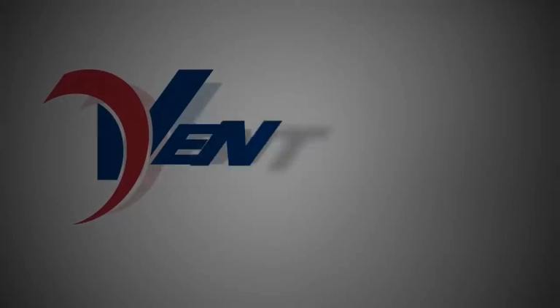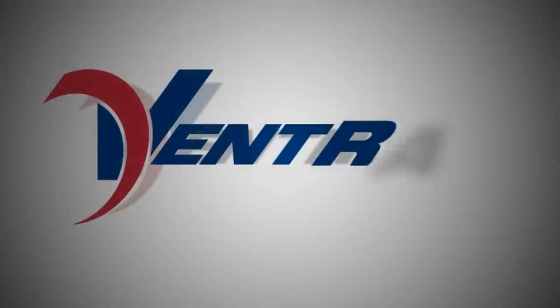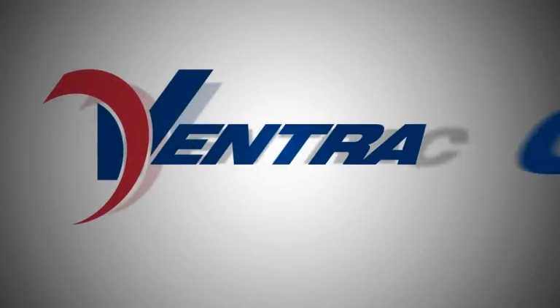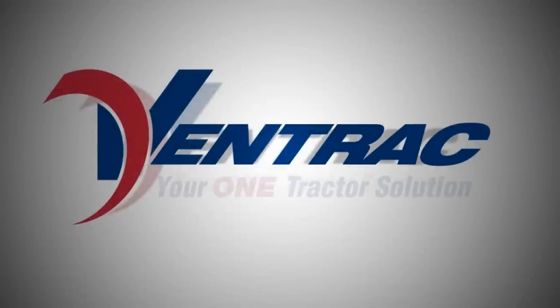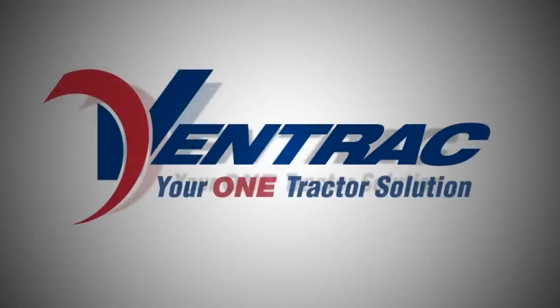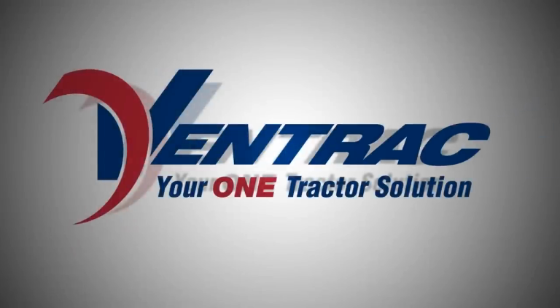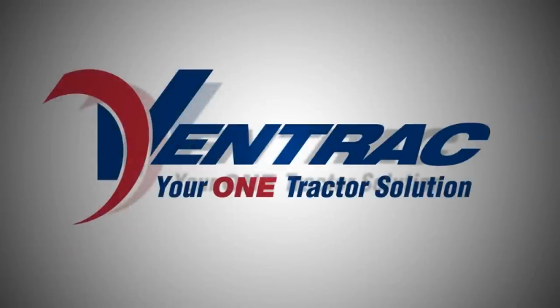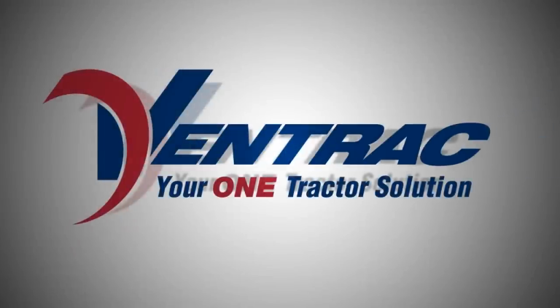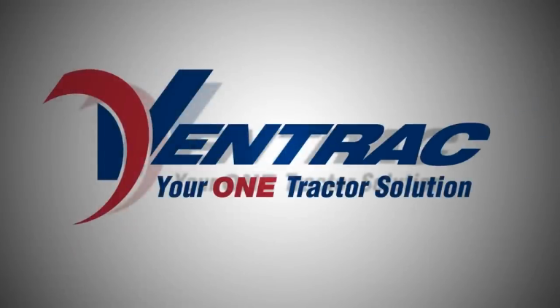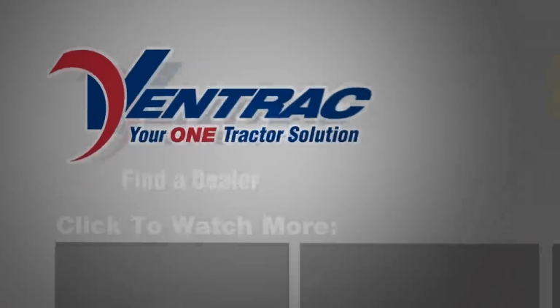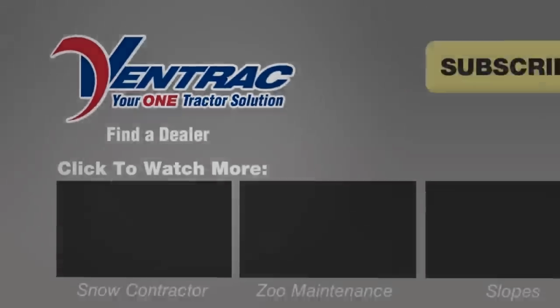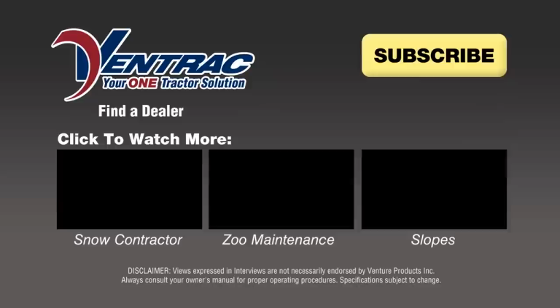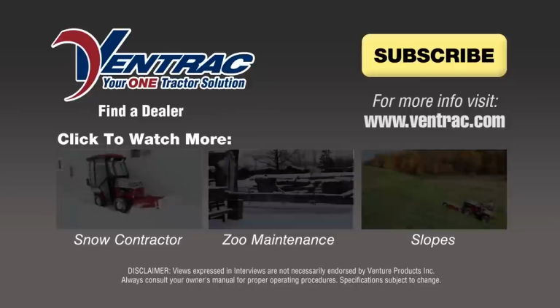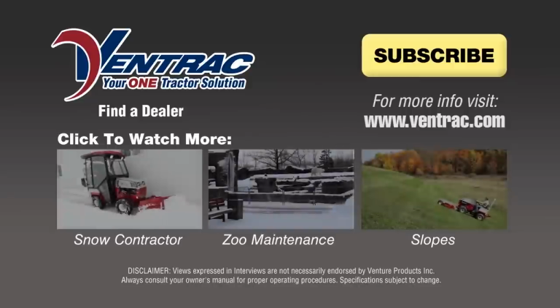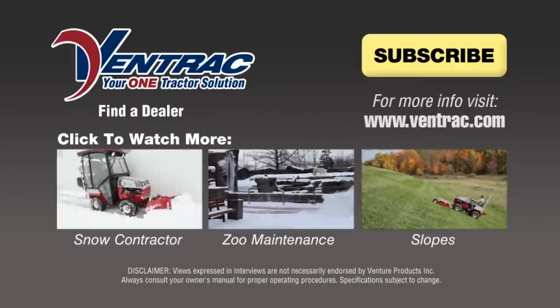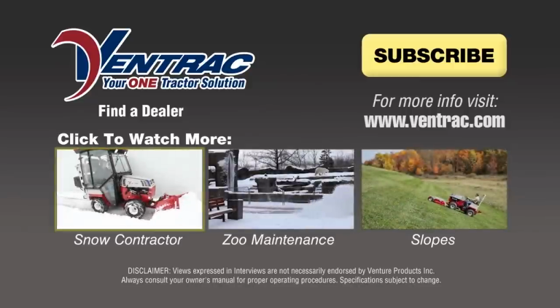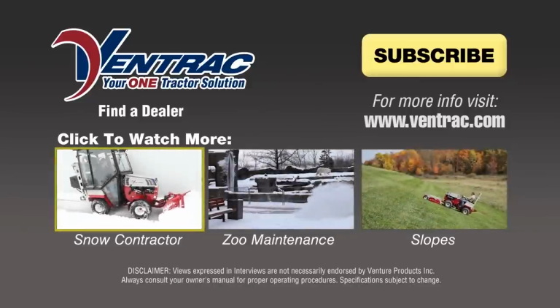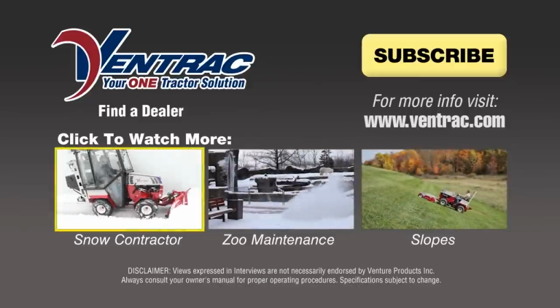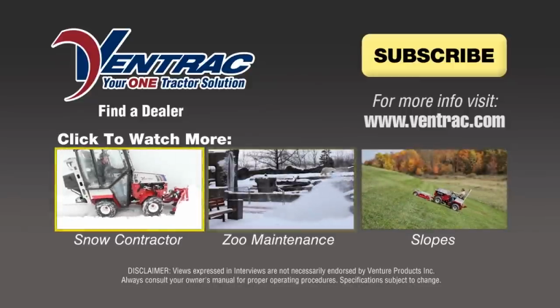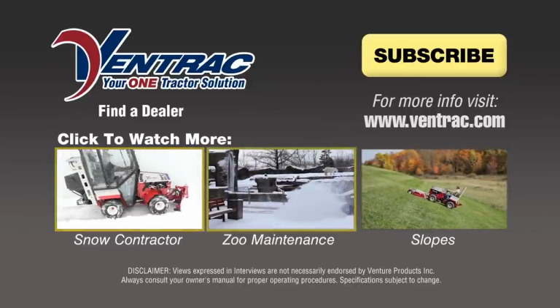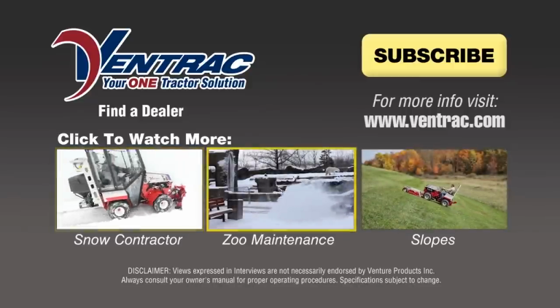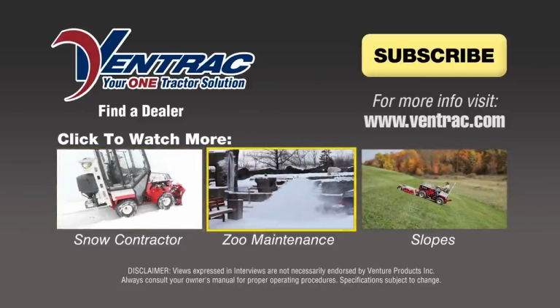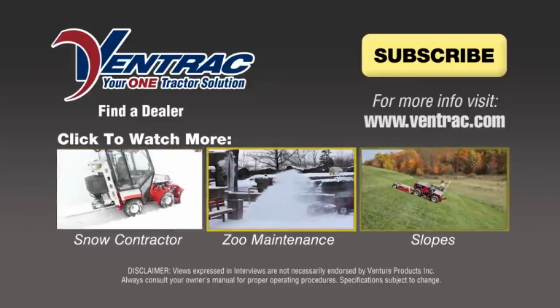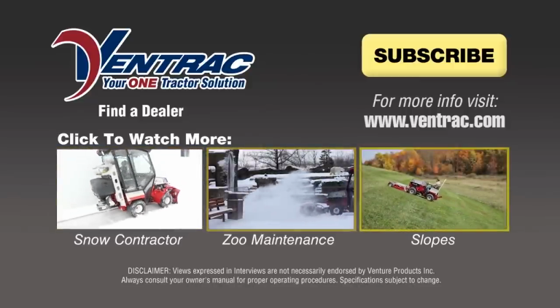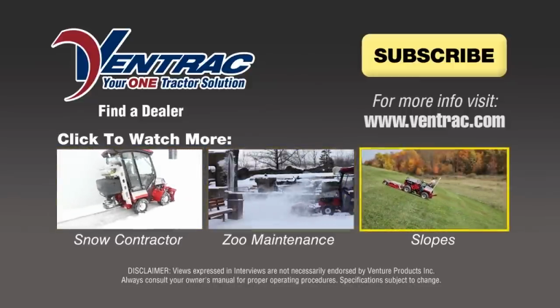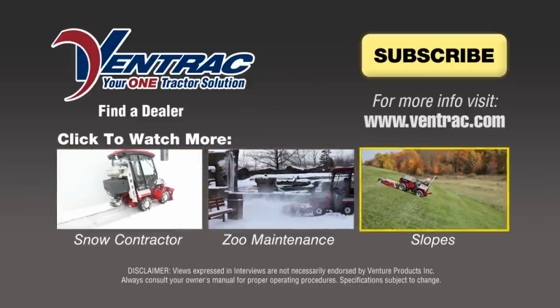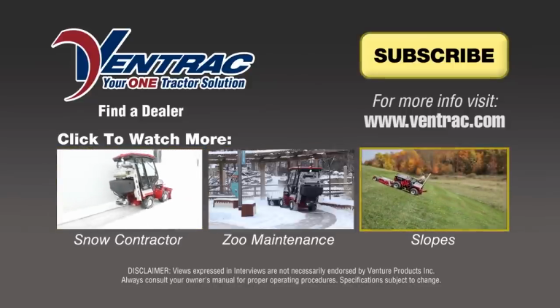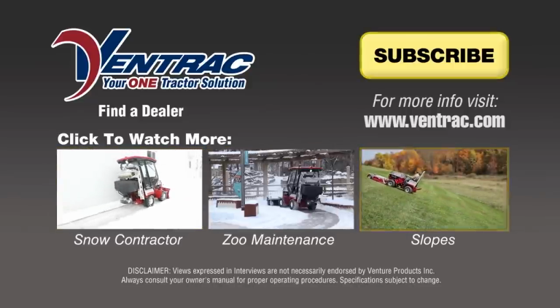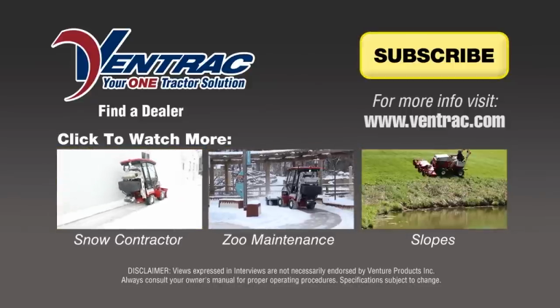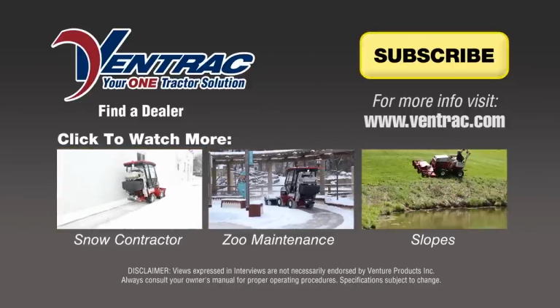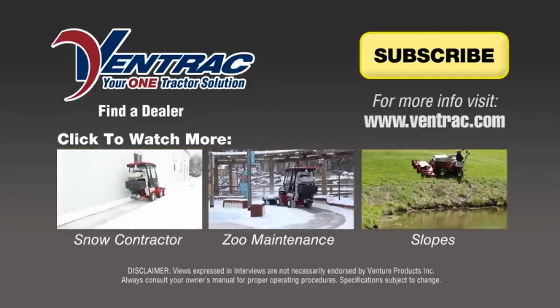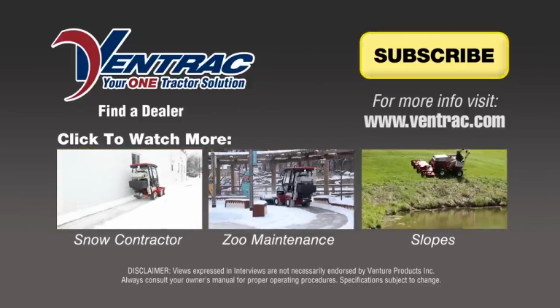Ventrac — your one tractor solution. Watch more of Ventrac in action by clicking on a link below, or subscribe to our channel and get the newest video releases.